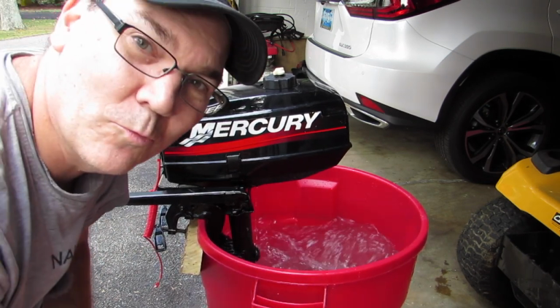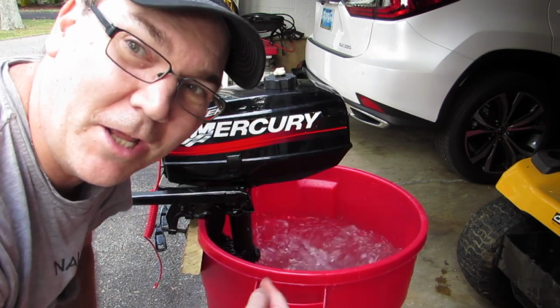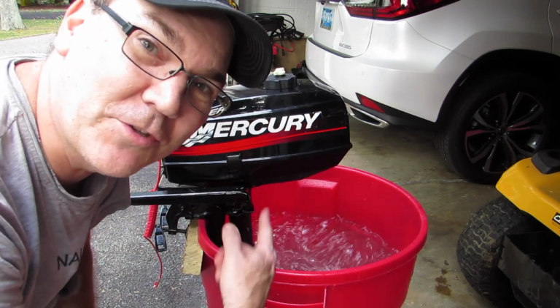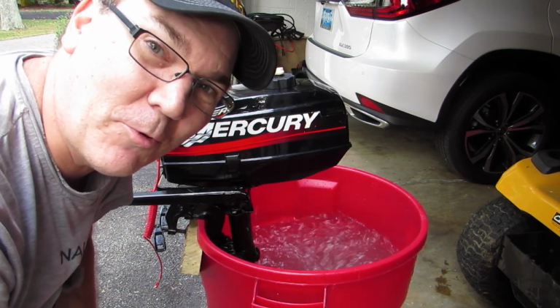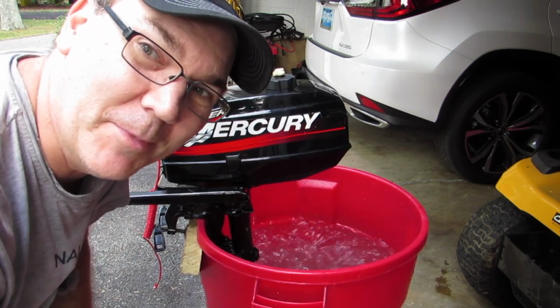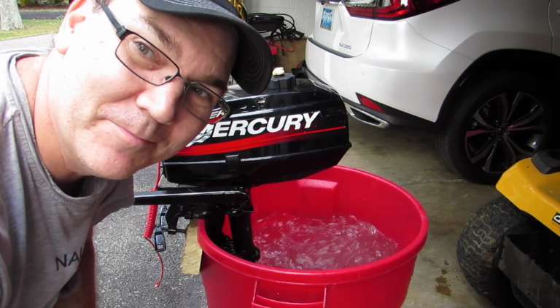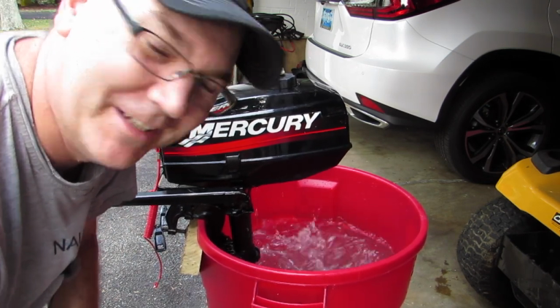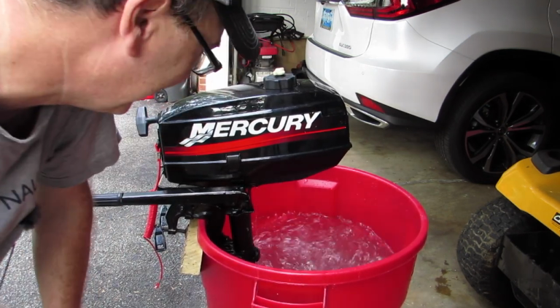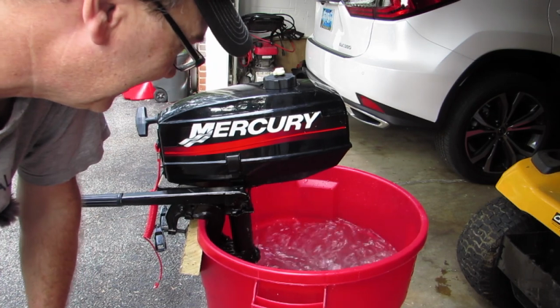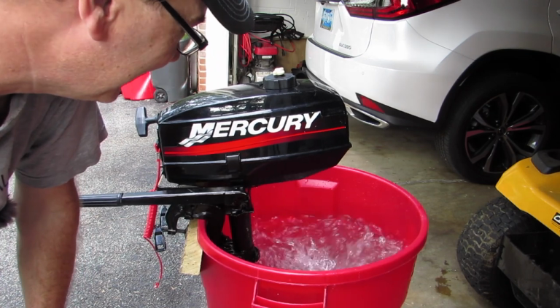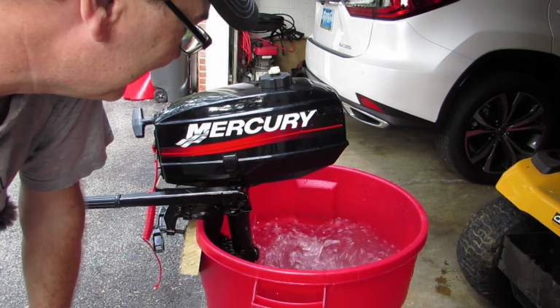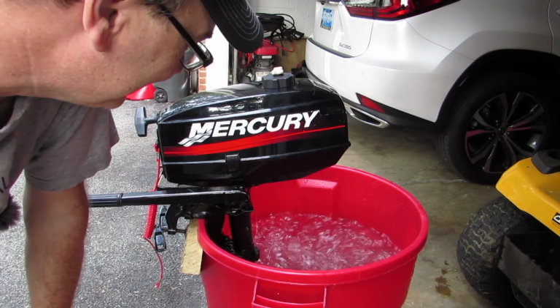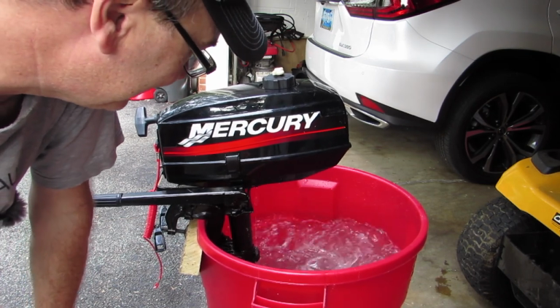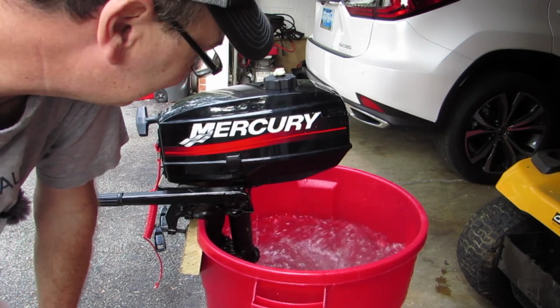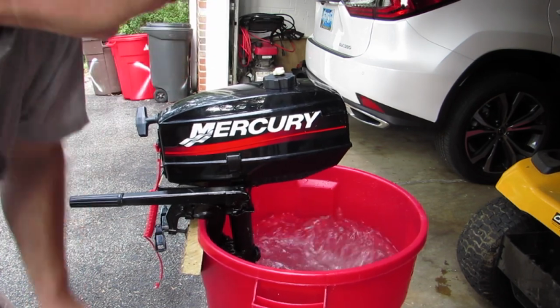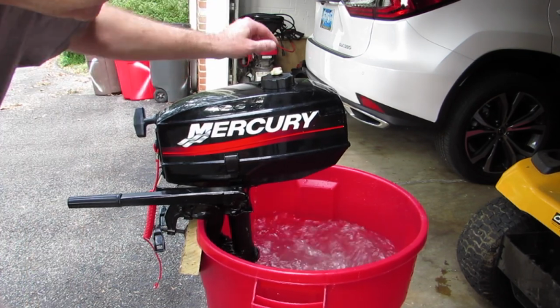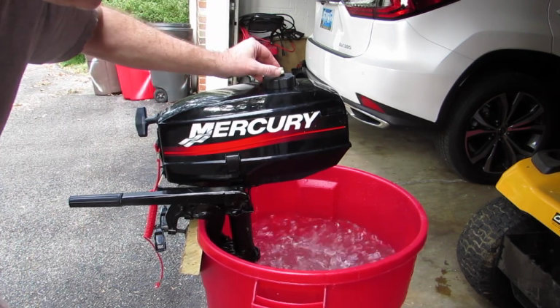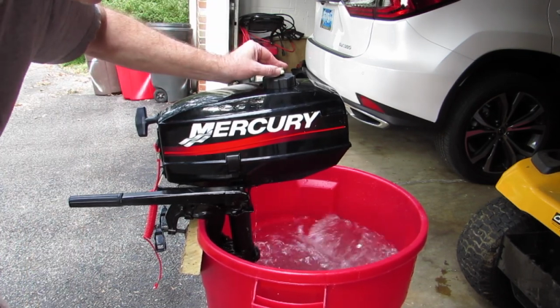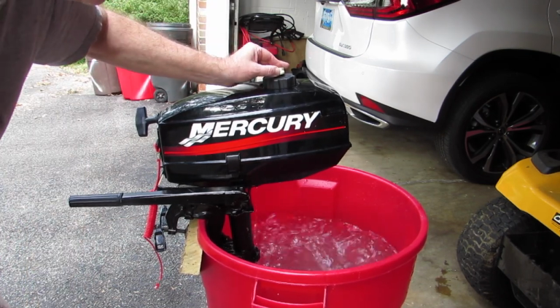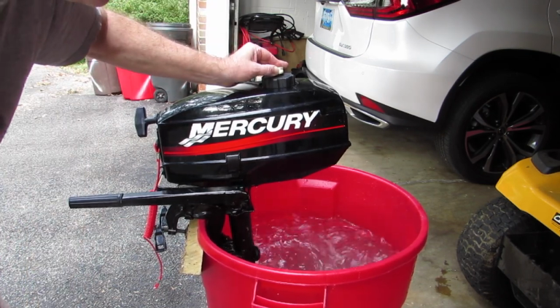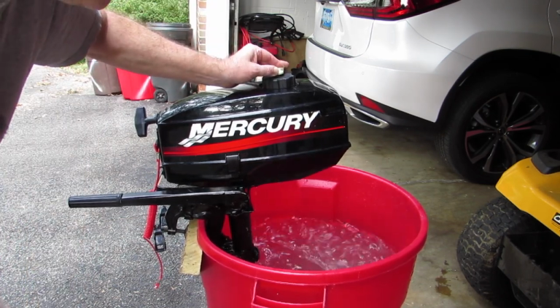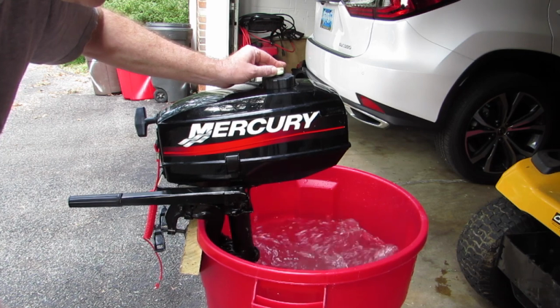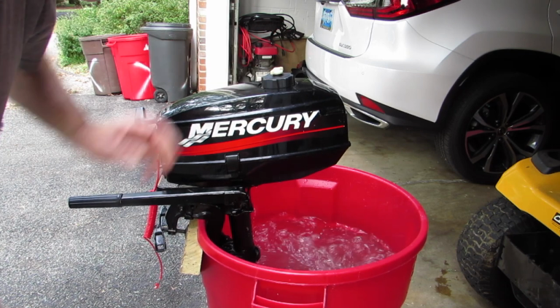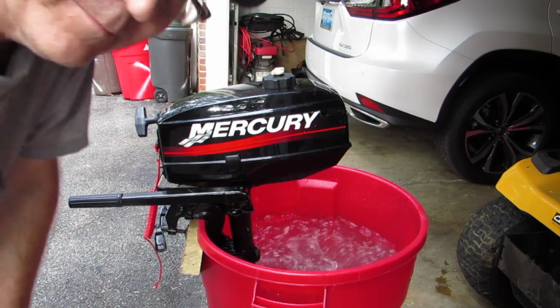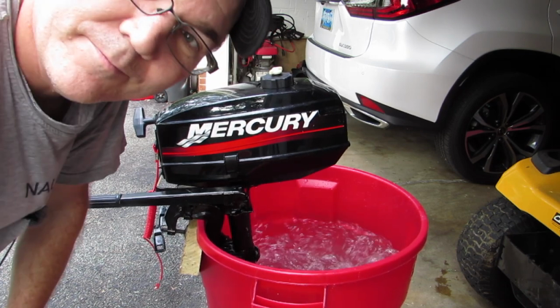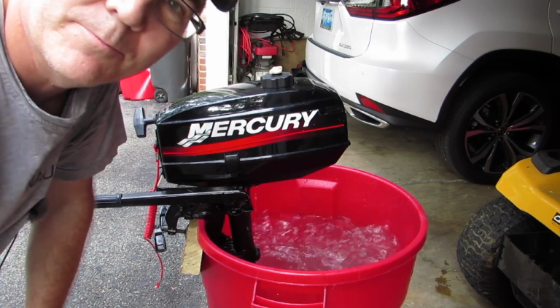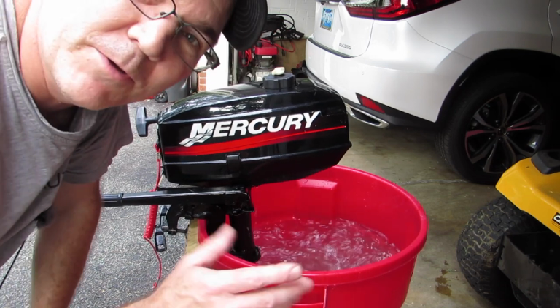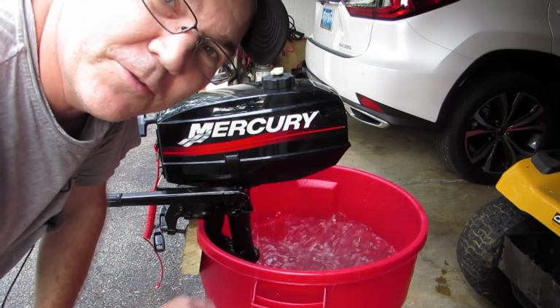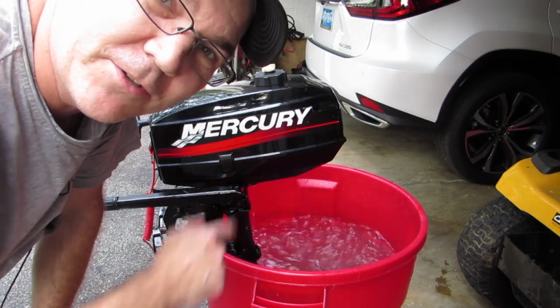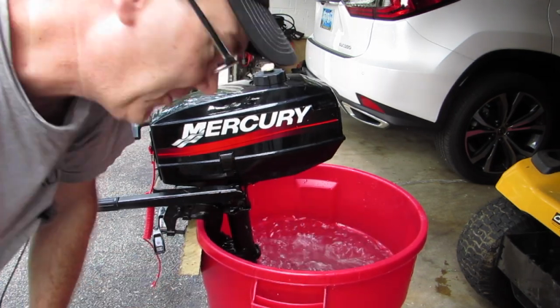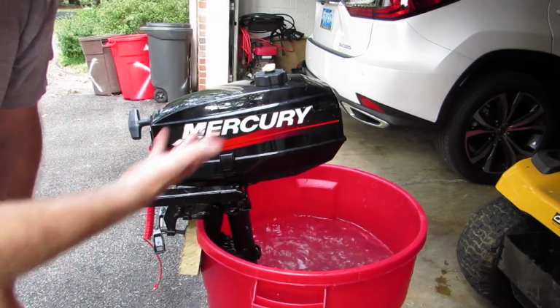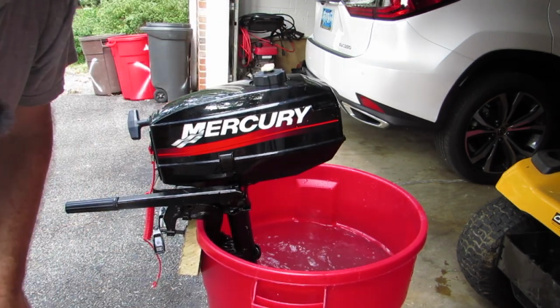With any luck it should stop running in a minute, because we've closed the vent on the fuel tank. There it is.